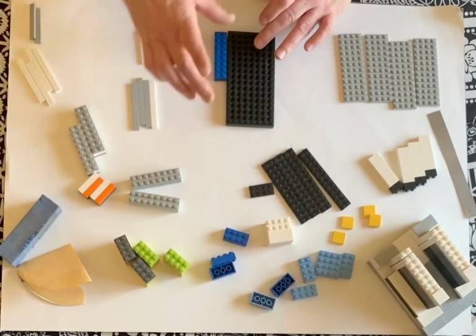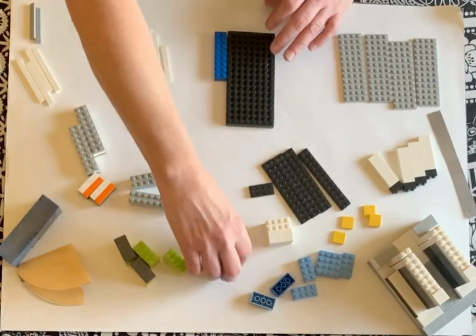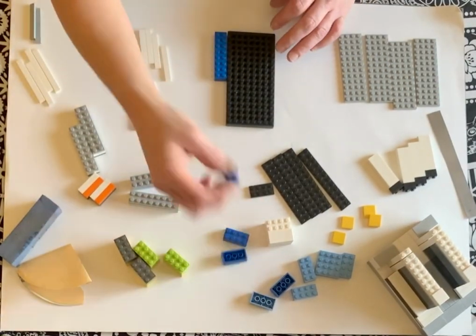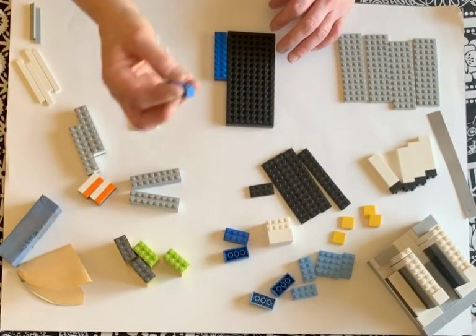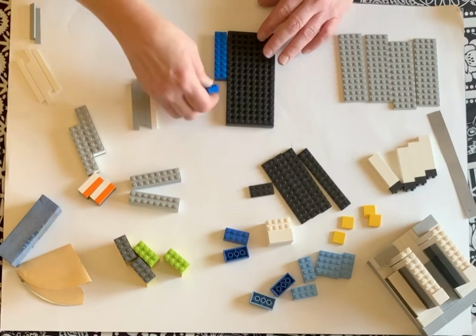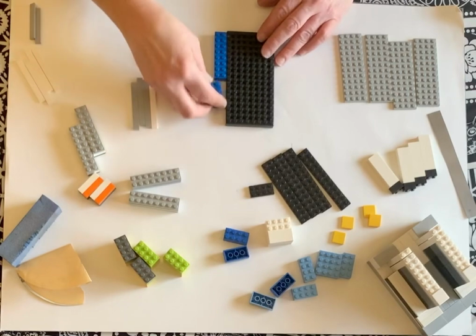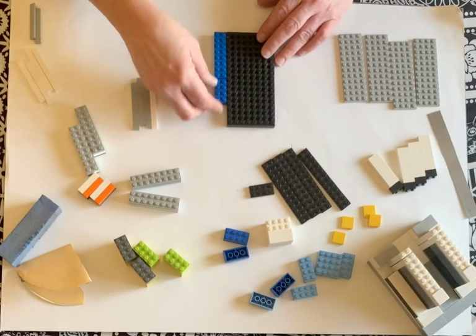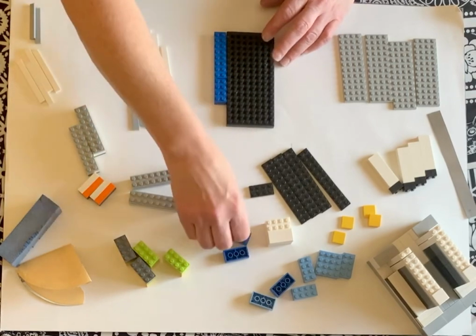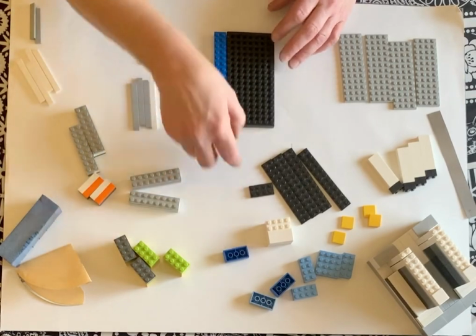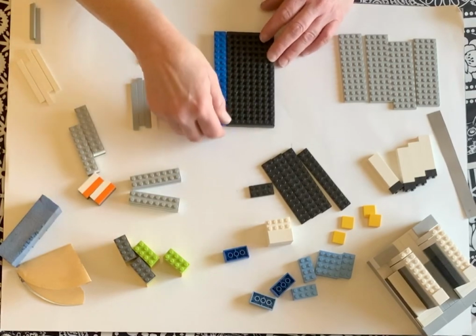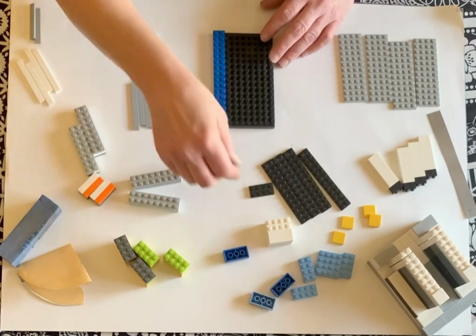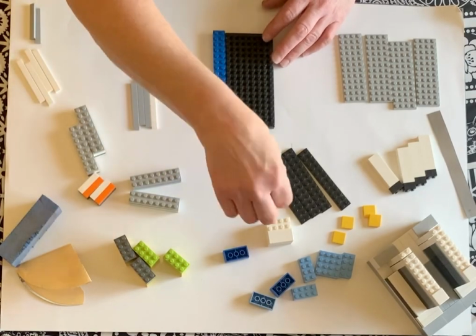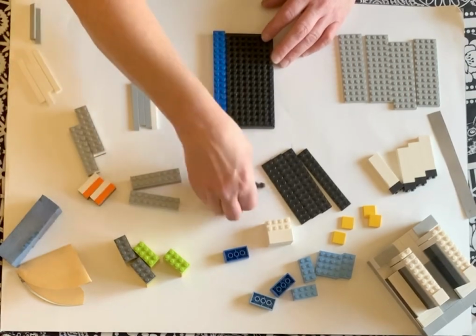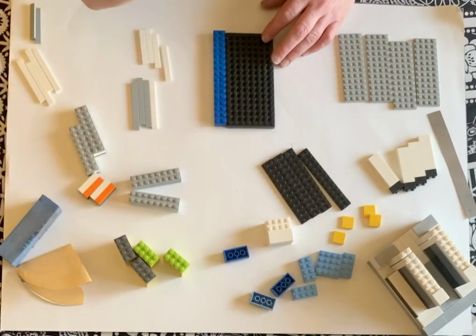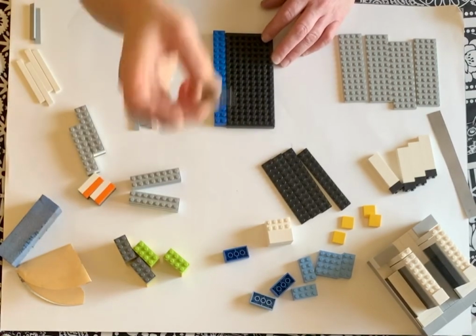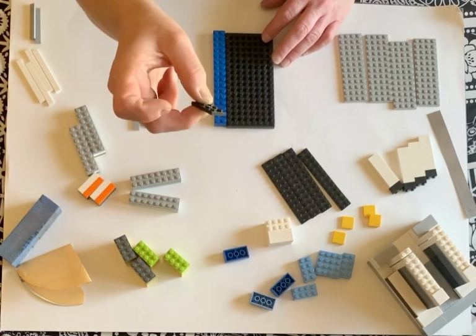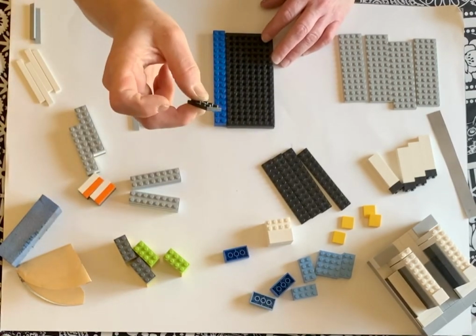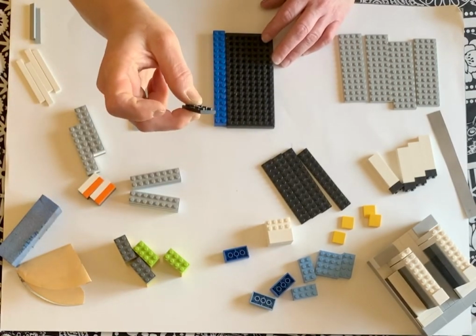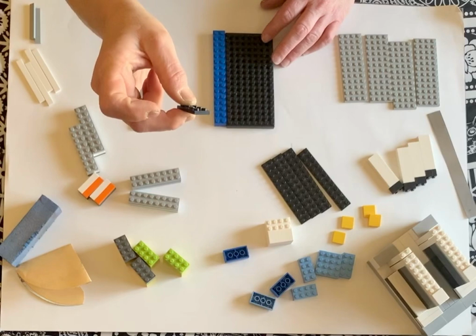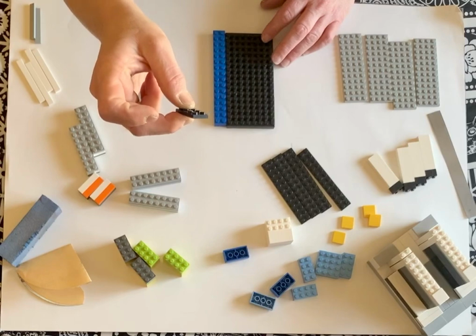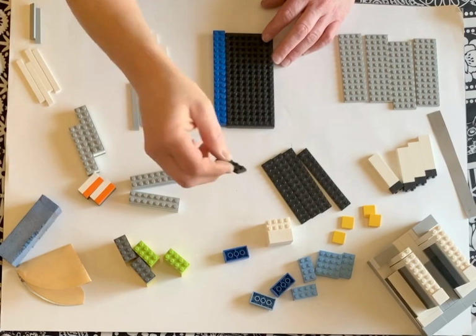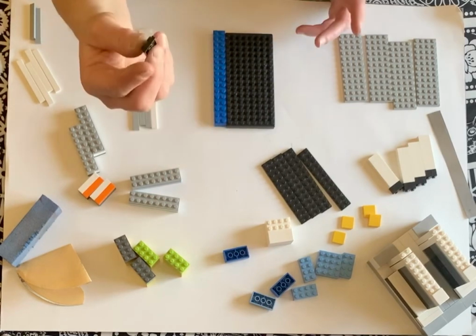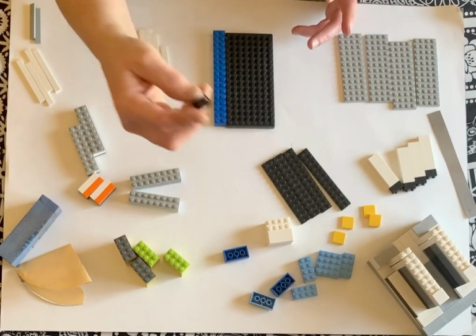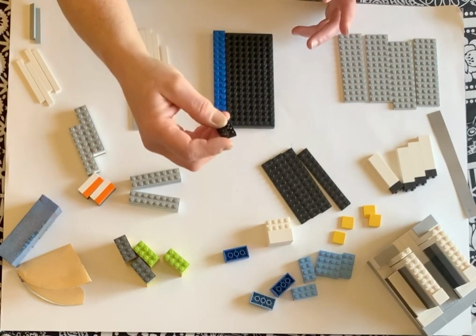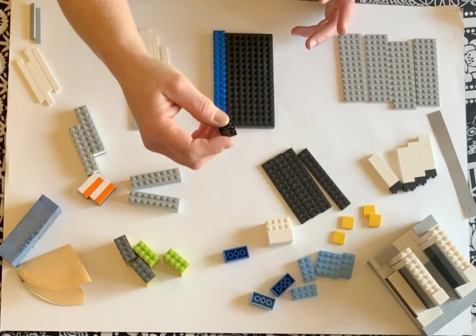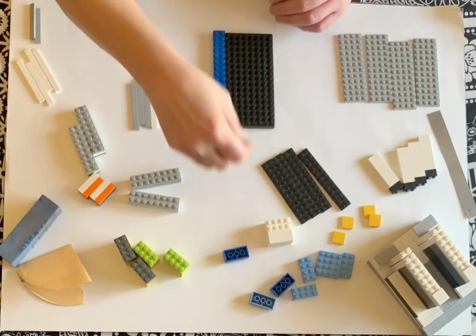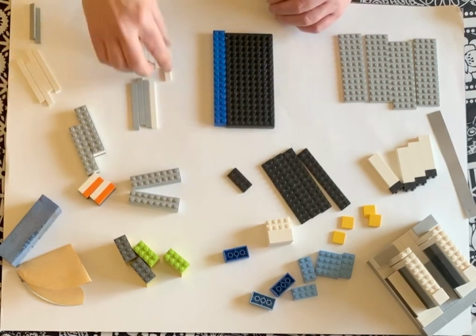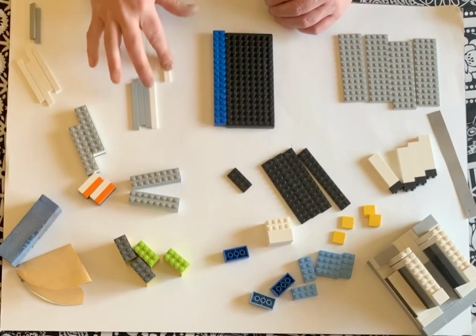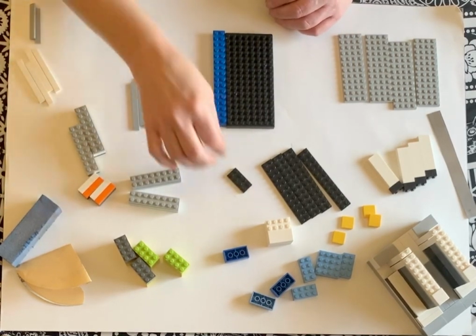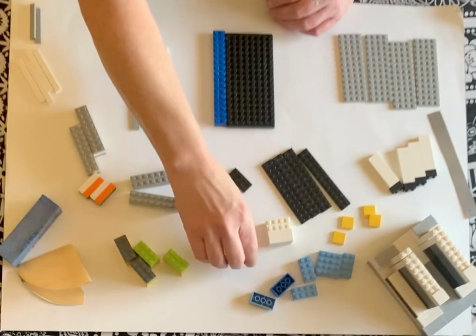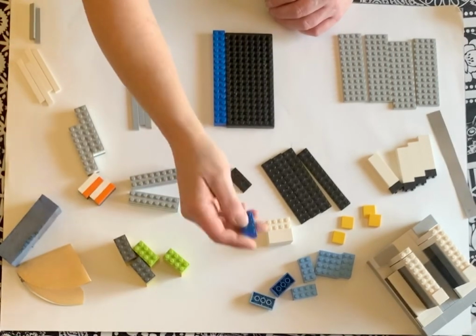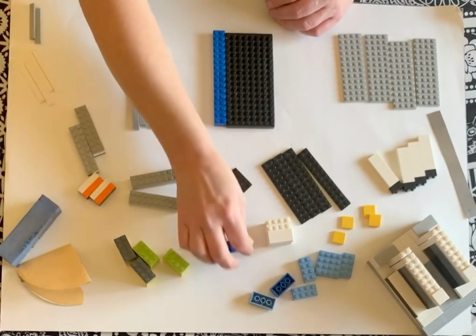These are called tiles and these are called blocks — I don't have my list in front of me right now.